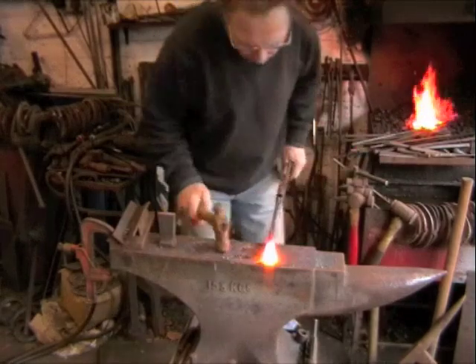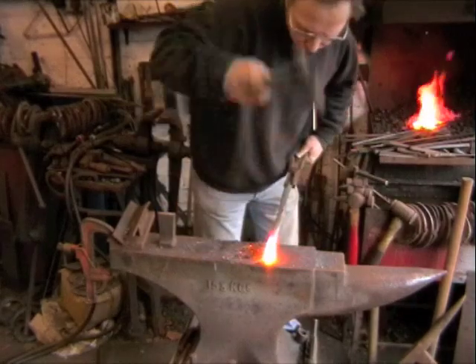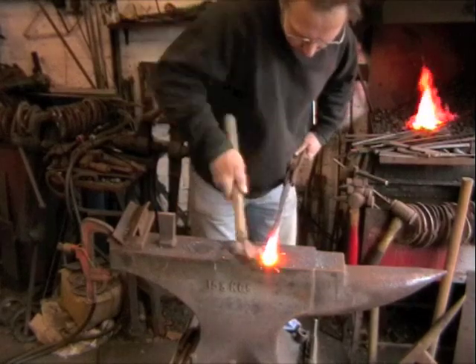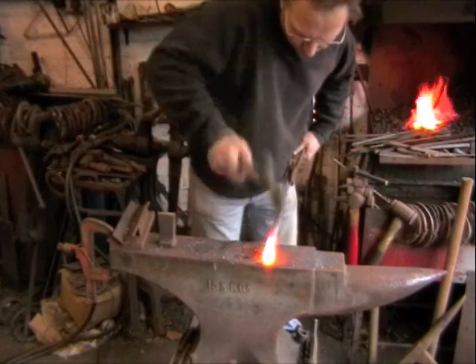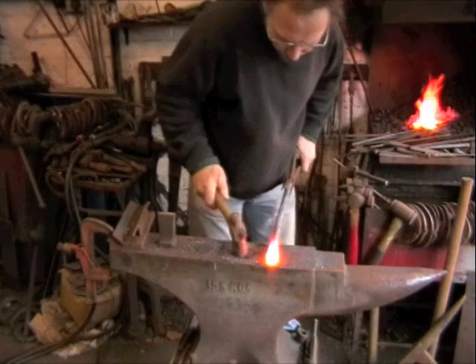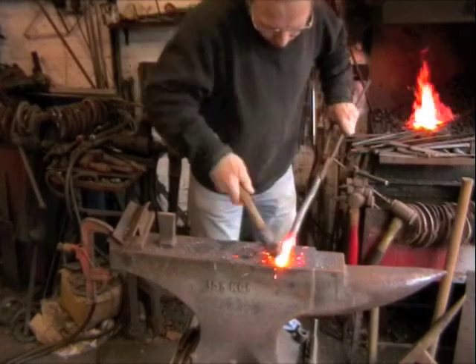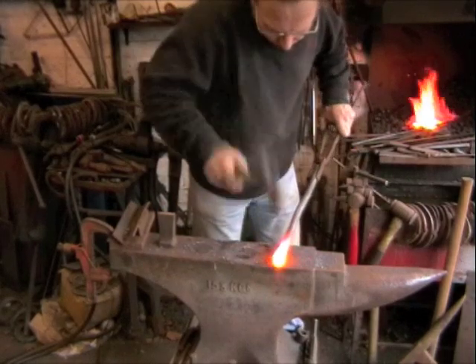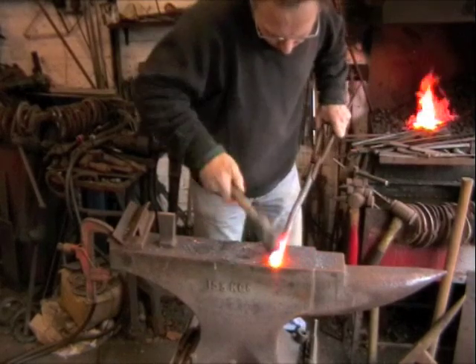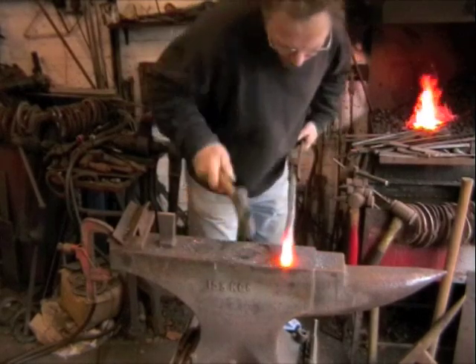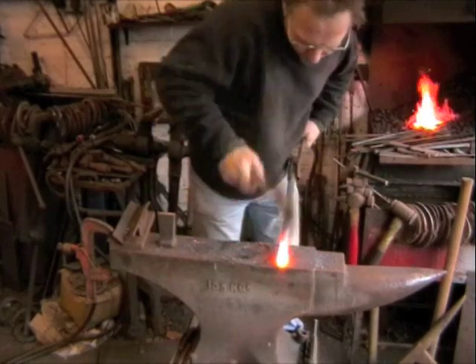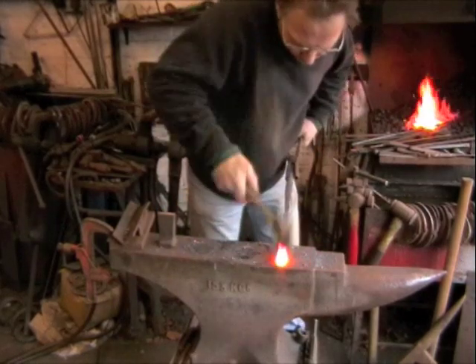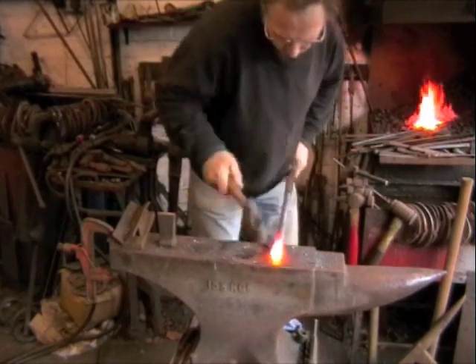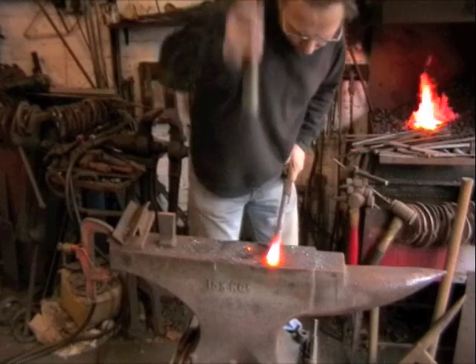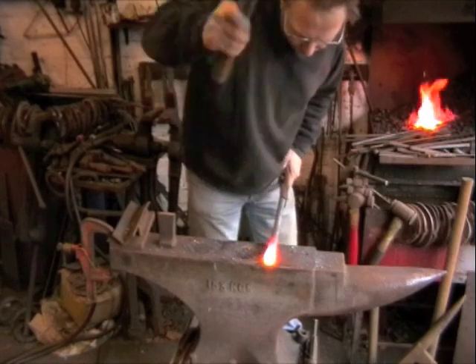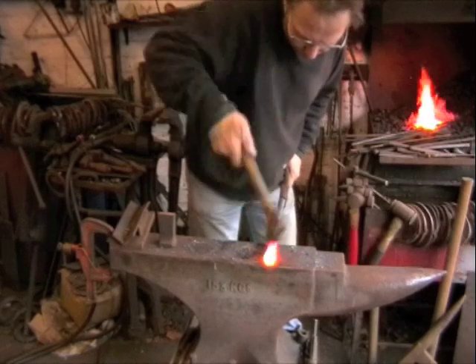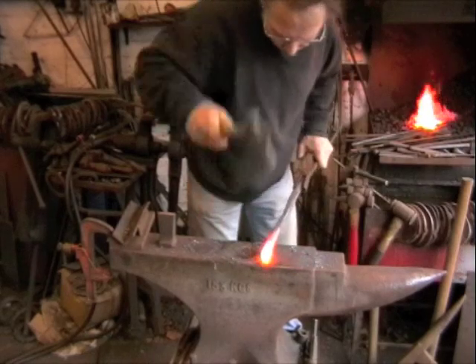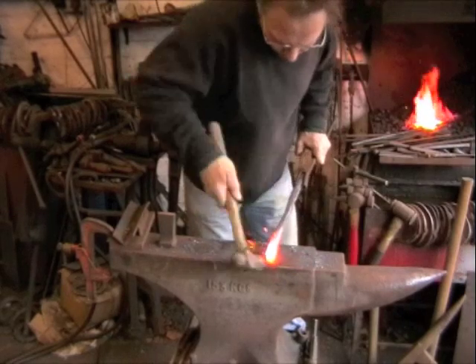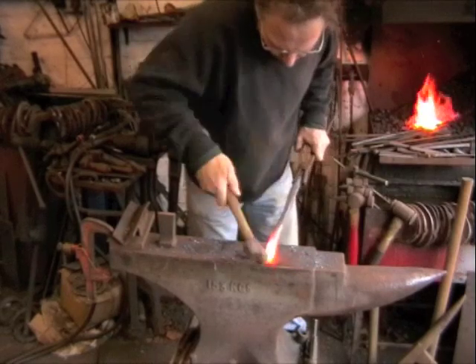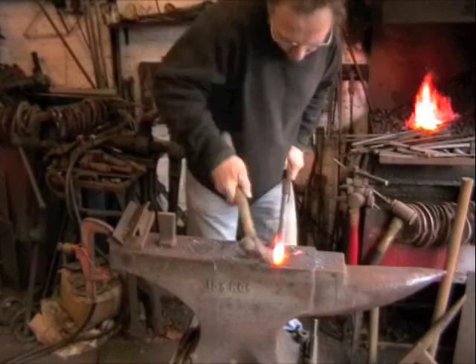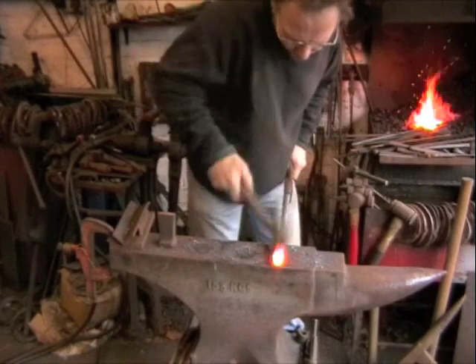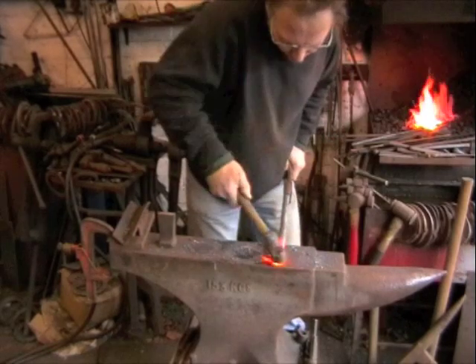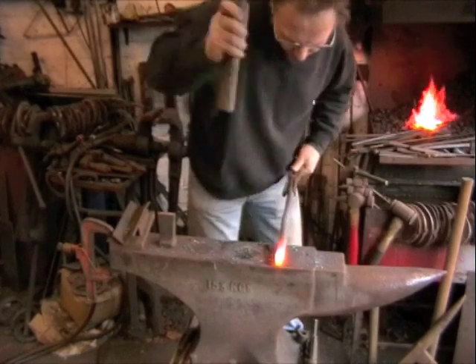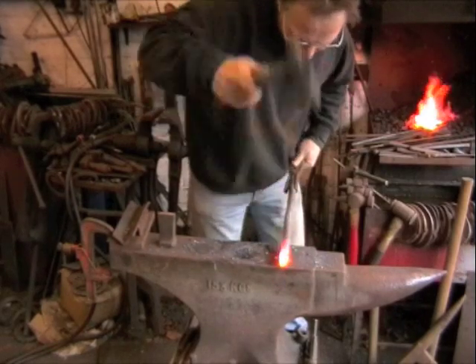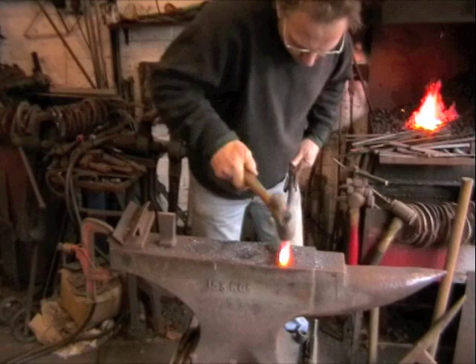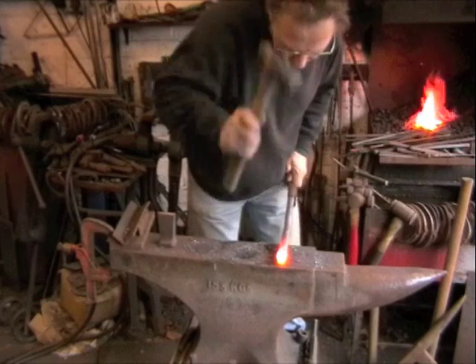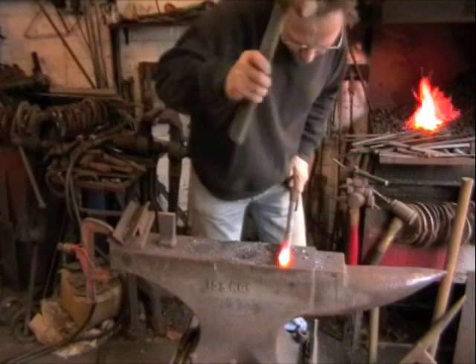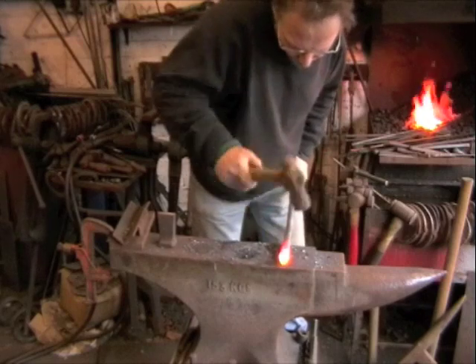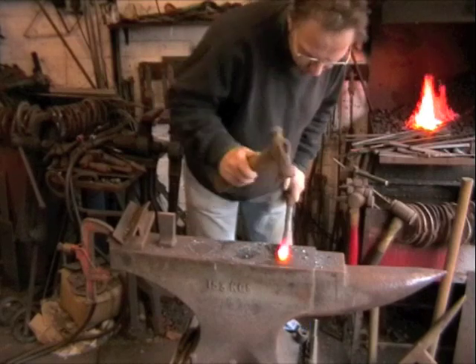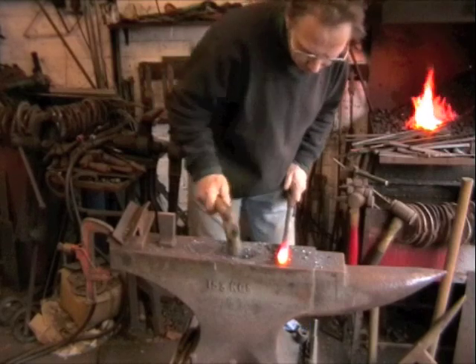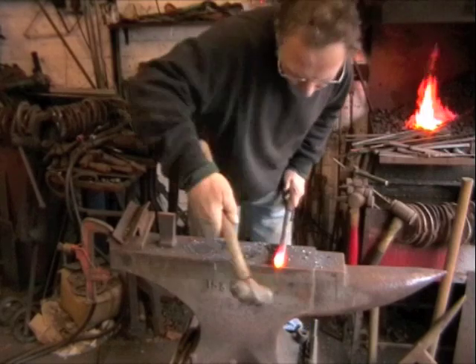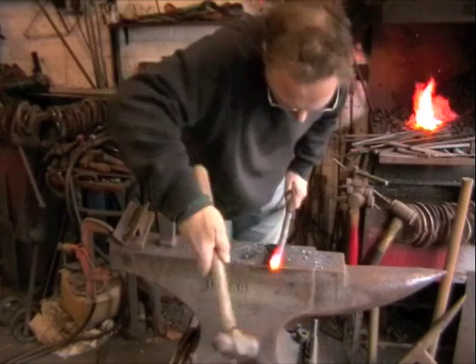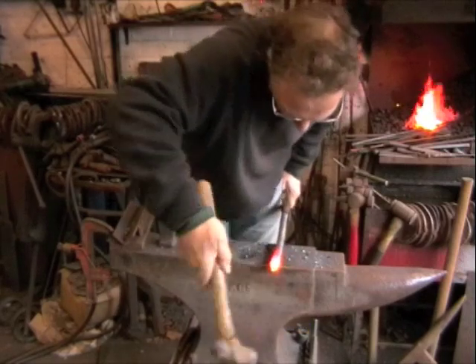Now we're going to work on the head, tapering it down to a point — the top on both sides, but not from underneath. So it grows fairly flat to the bottom.